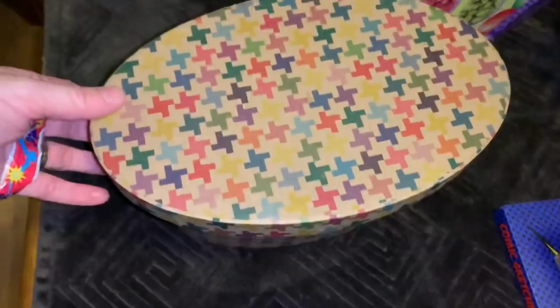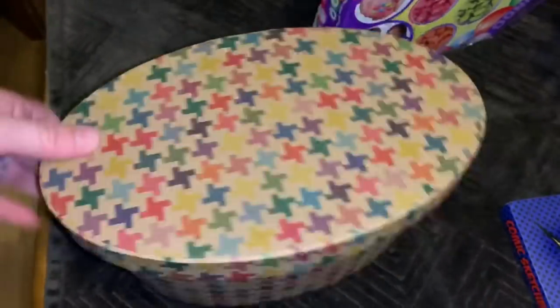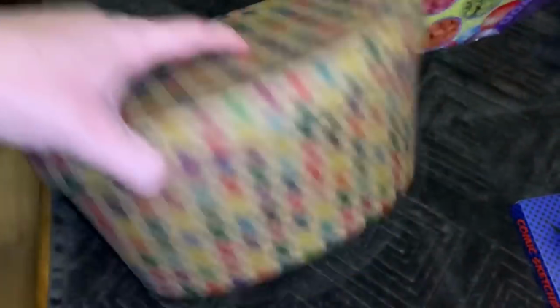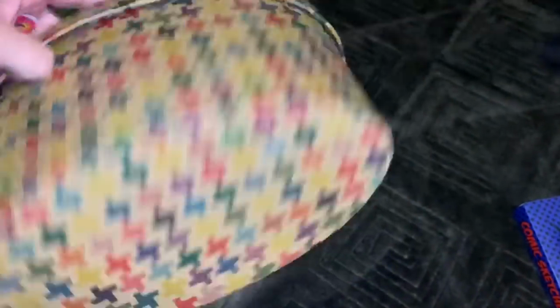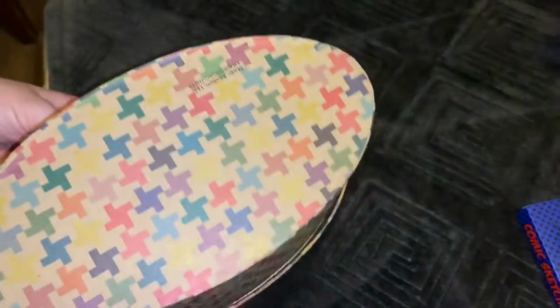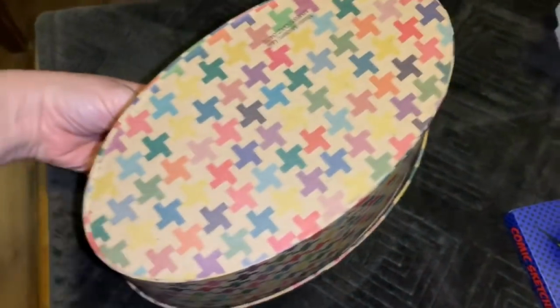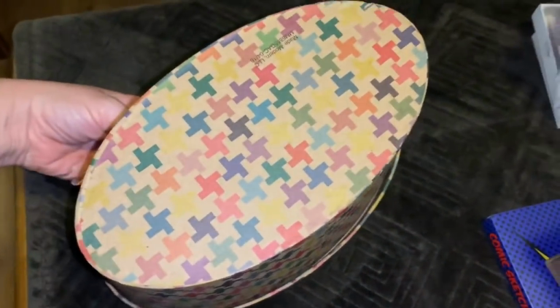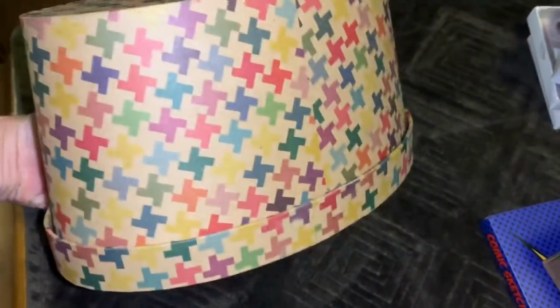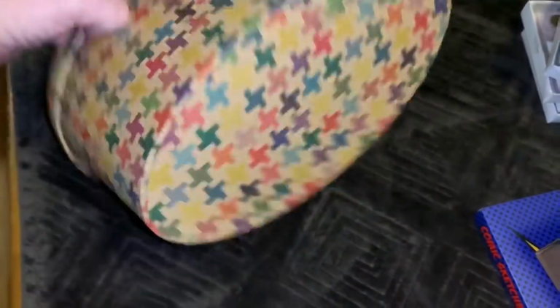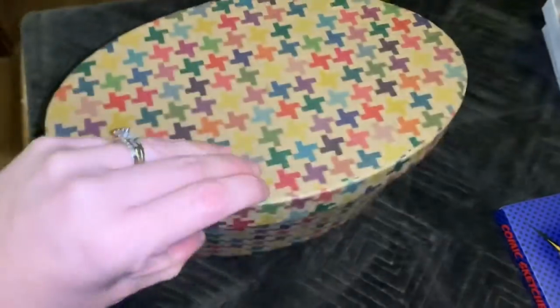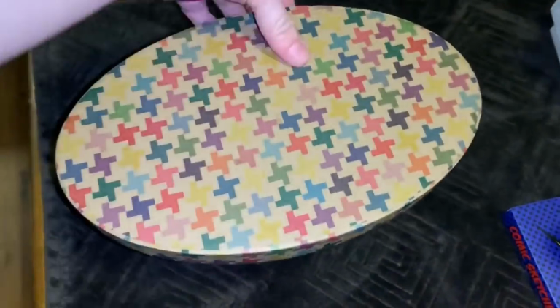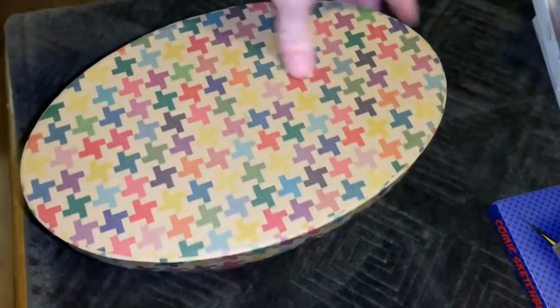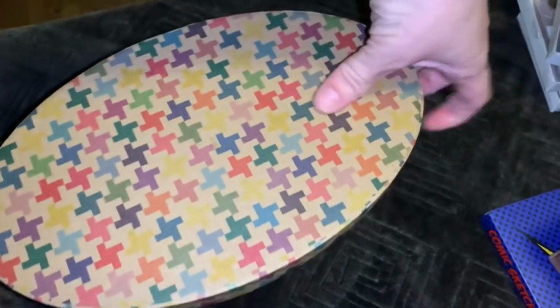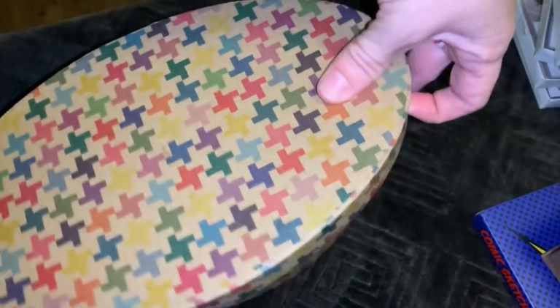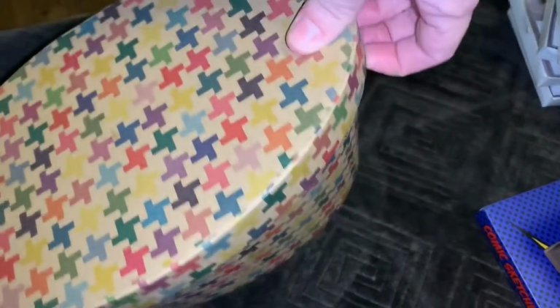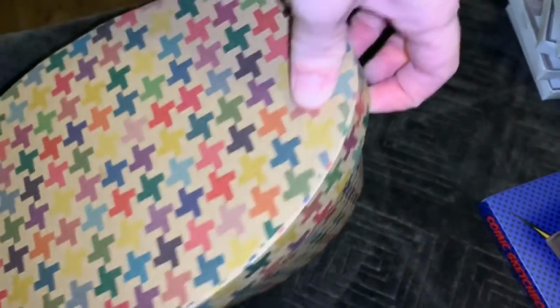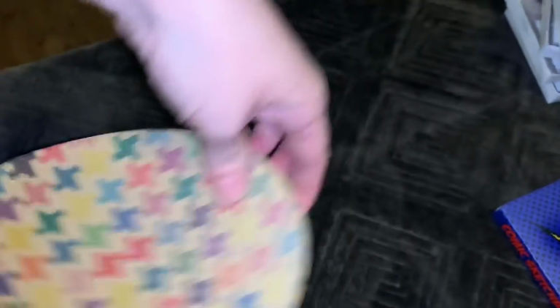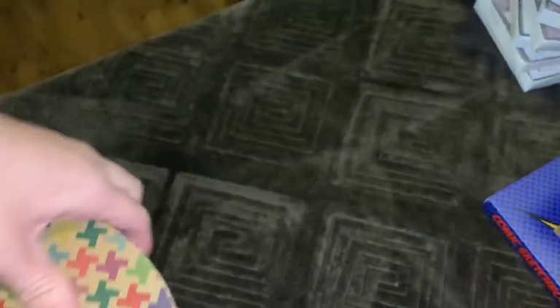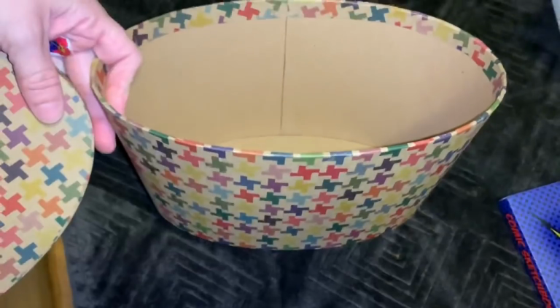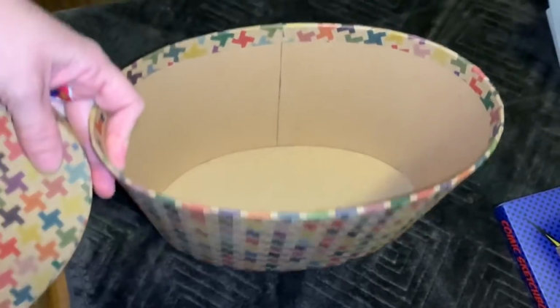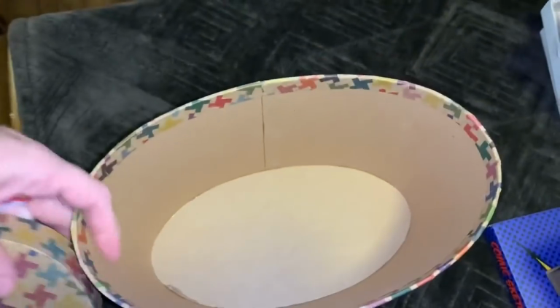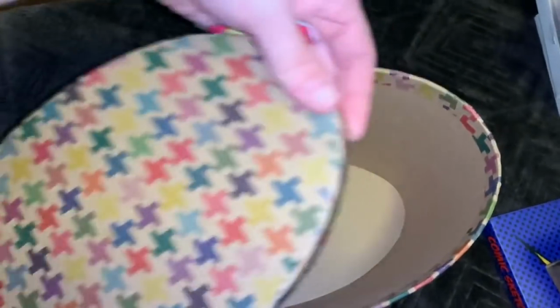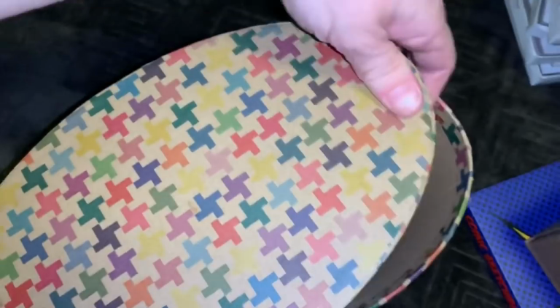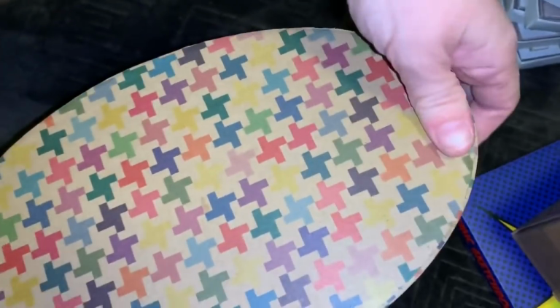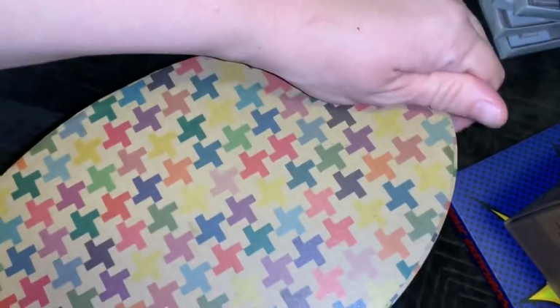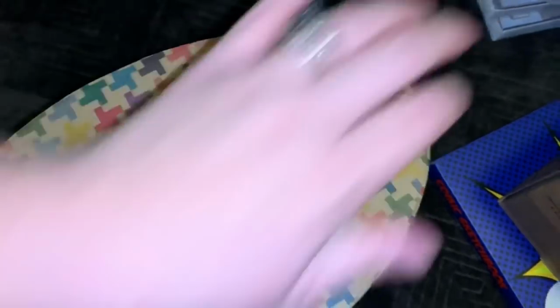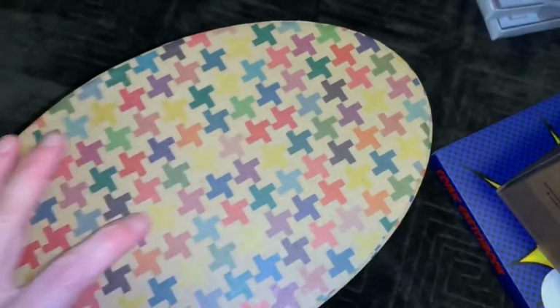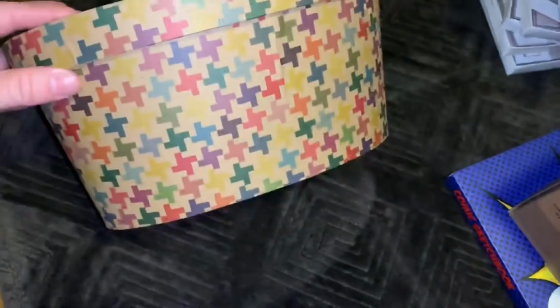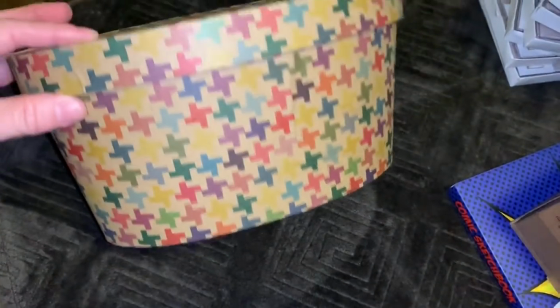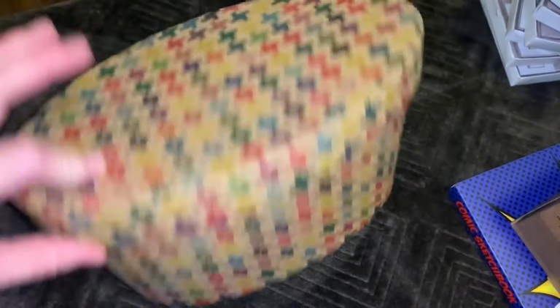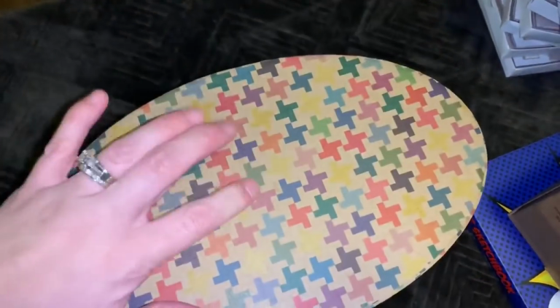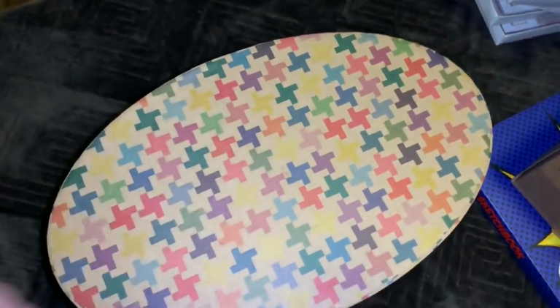This is a cute little box. I have no idea what it was for, but I kept it because it's so cute. Definitely going to put something small in there for a birthday present, or just keep it to put little things in. I really like that.